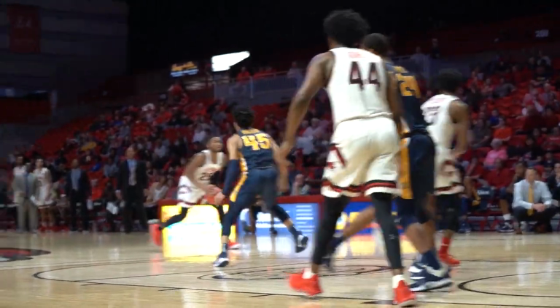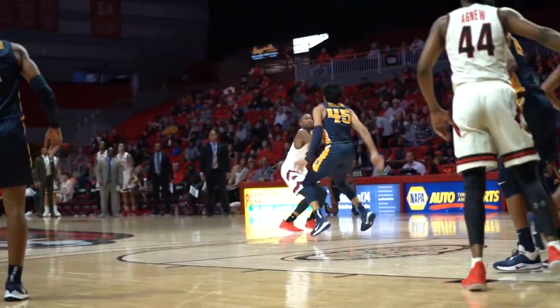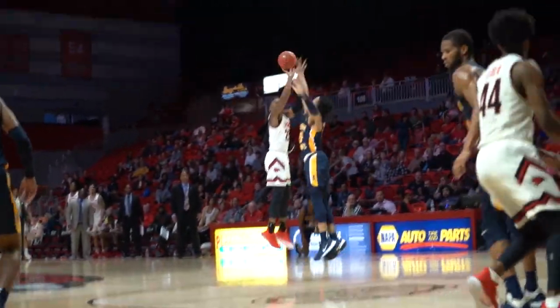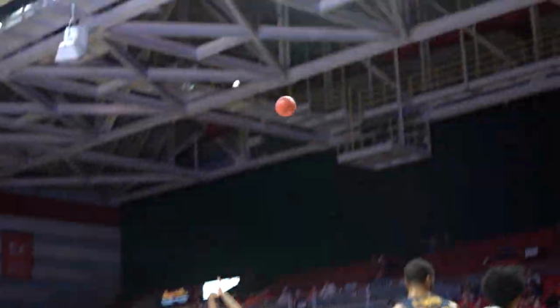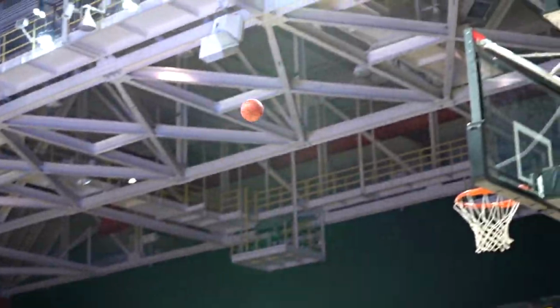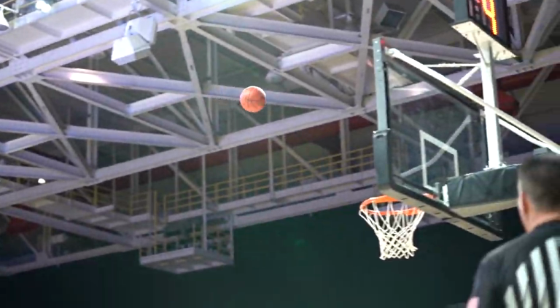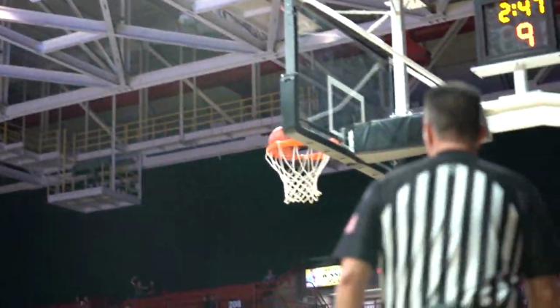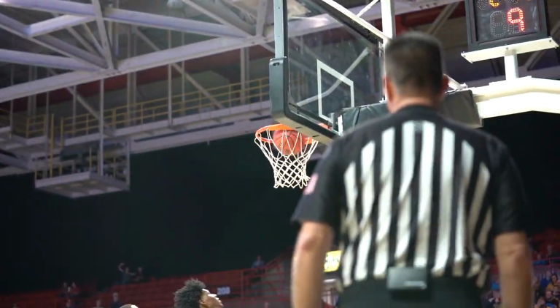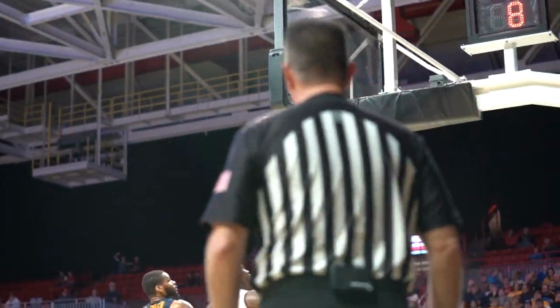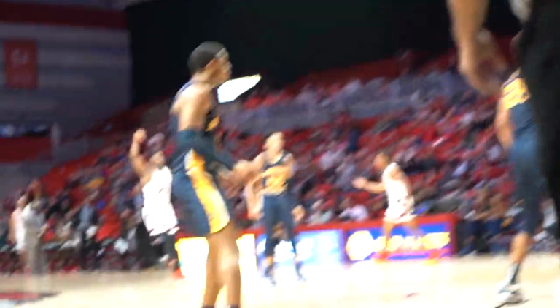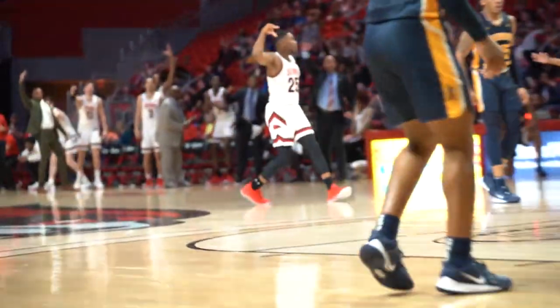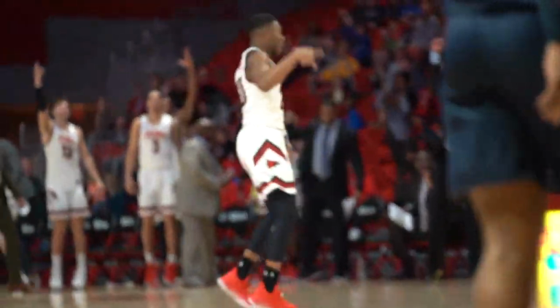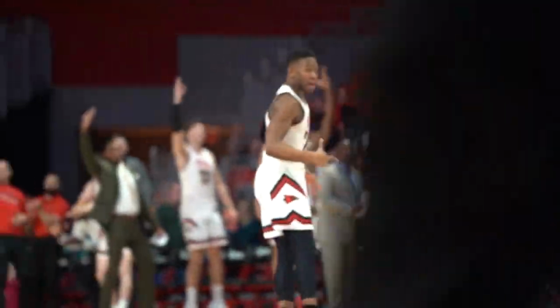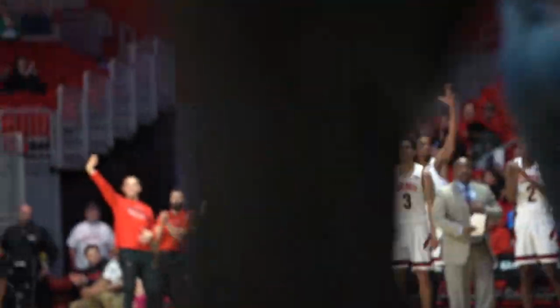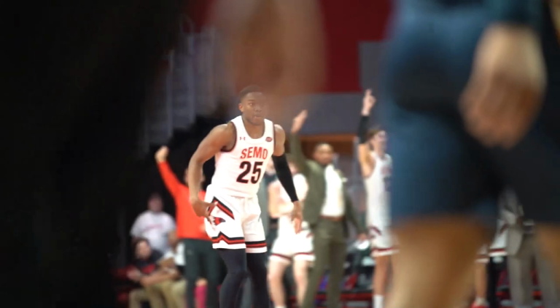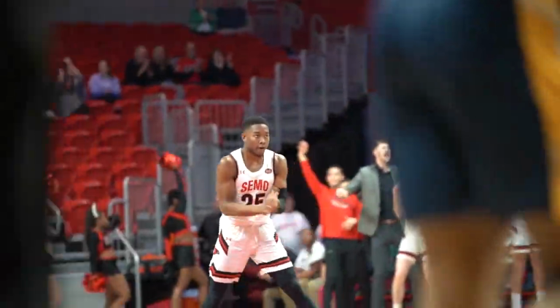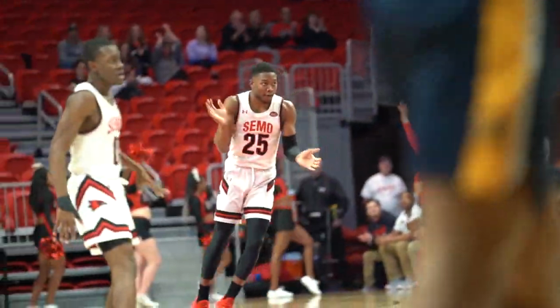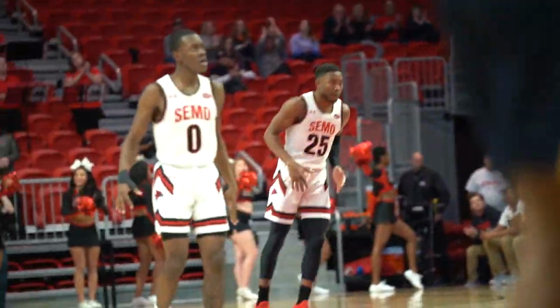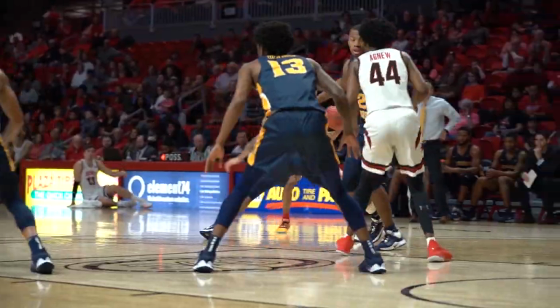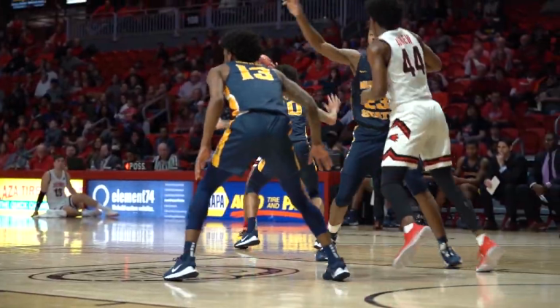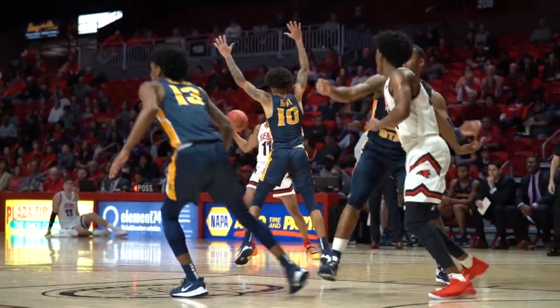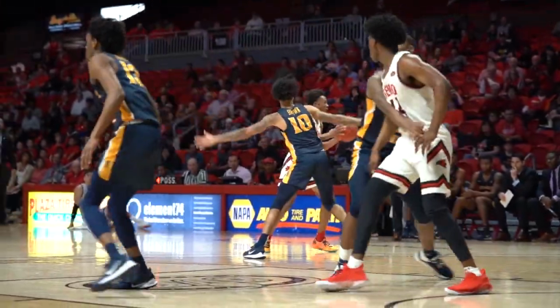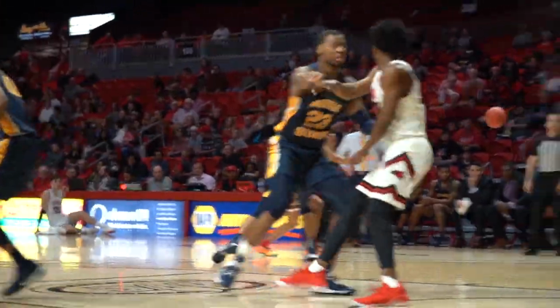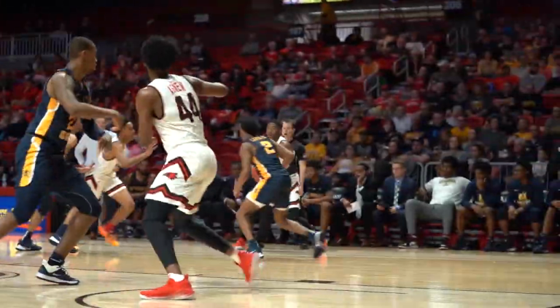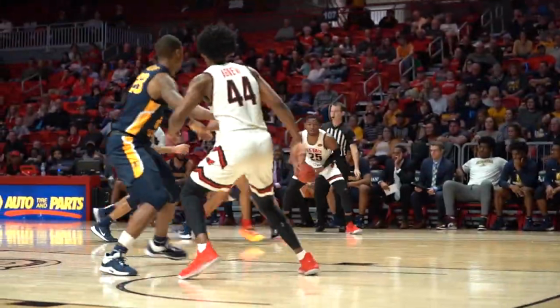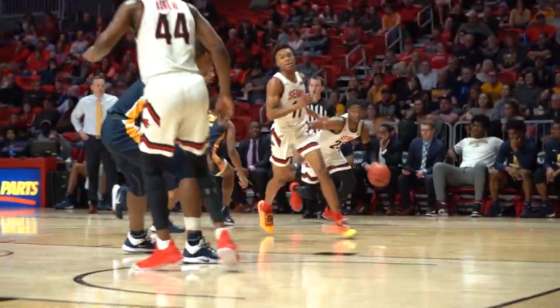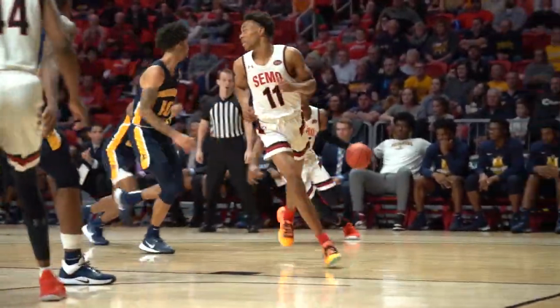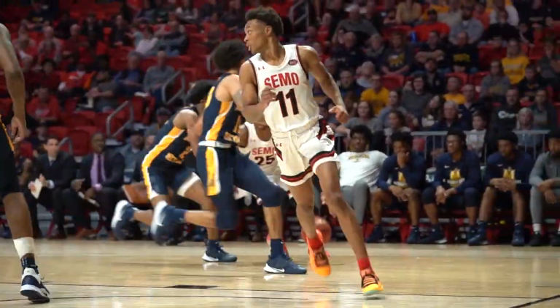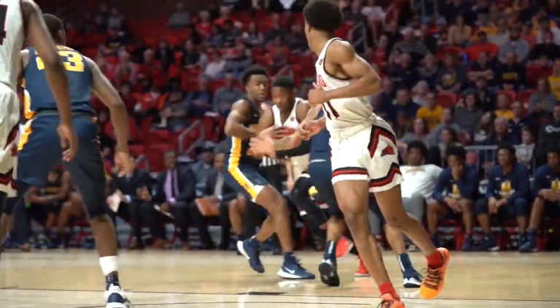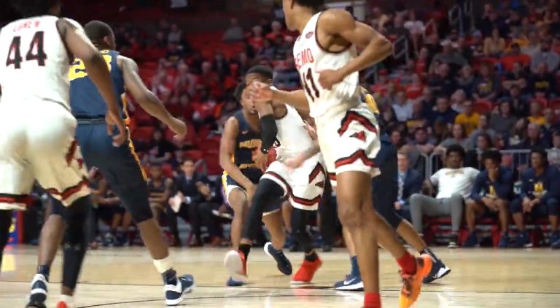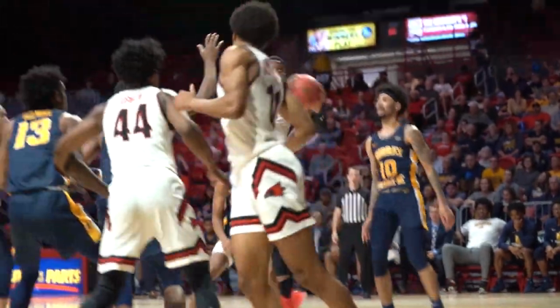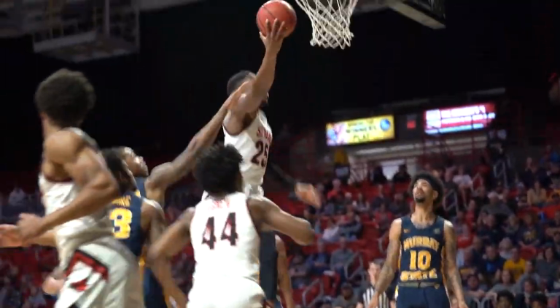Shoot for the Red Hawks. Tolbert, a kickback. A three by Russell — yes! The Red Hawks had no answer for him. If I'm Murray State, I might run it through his hands a little bit.